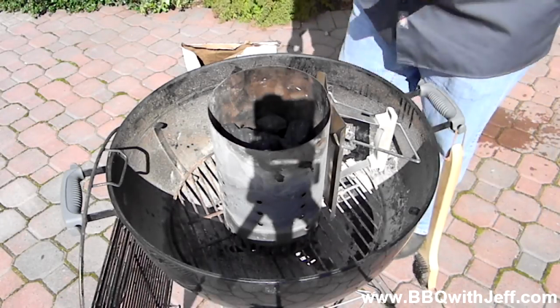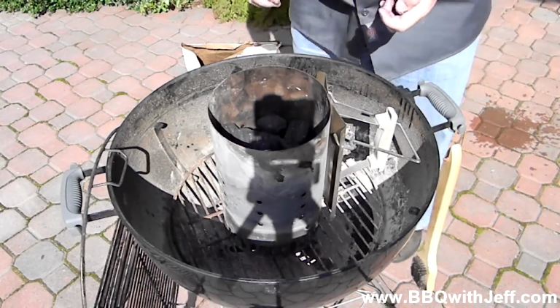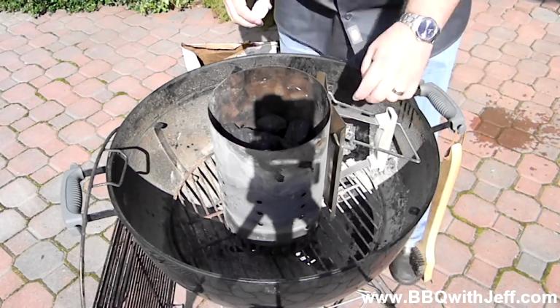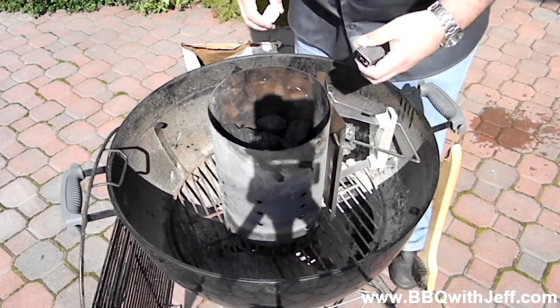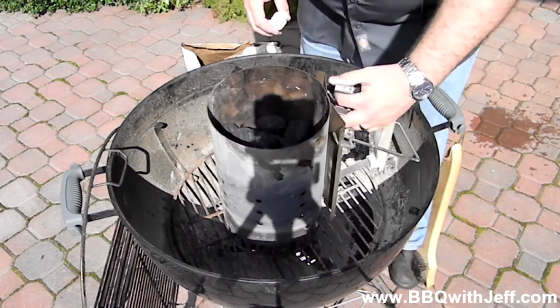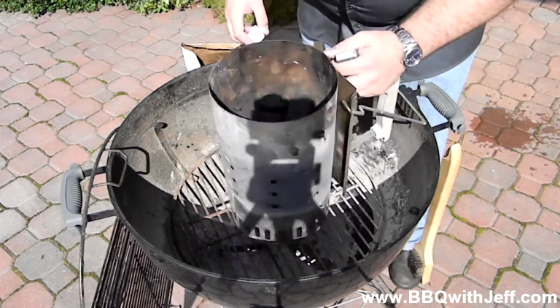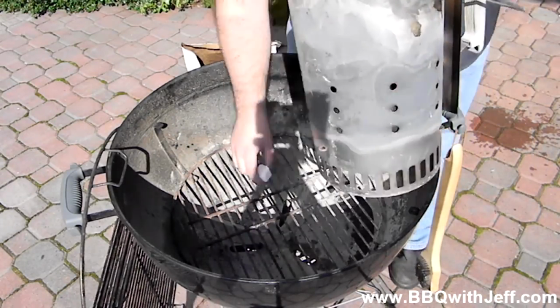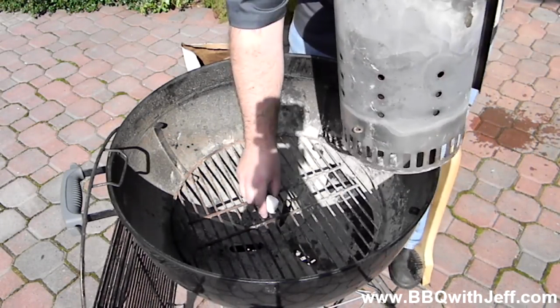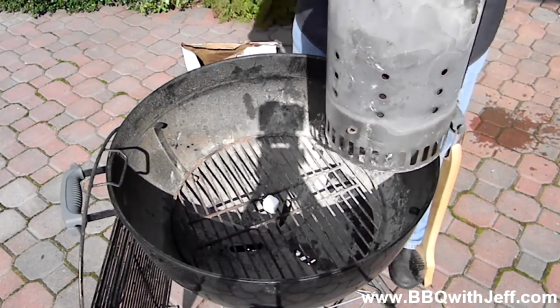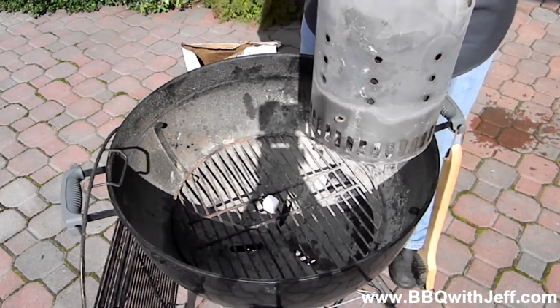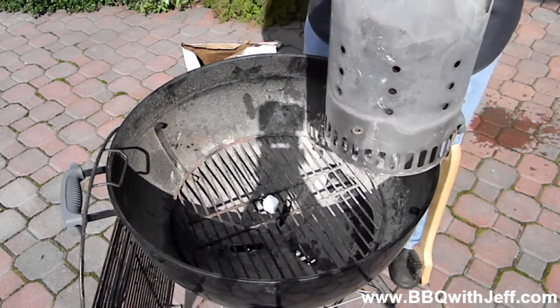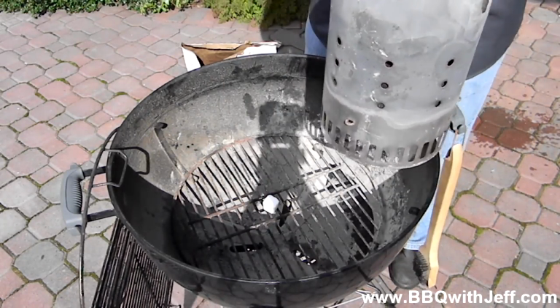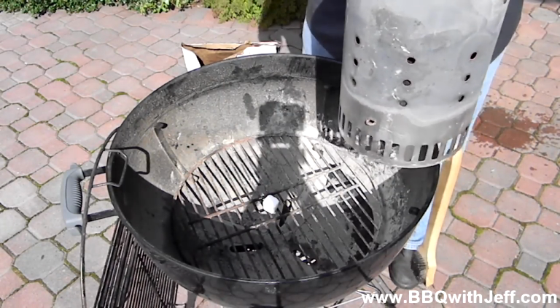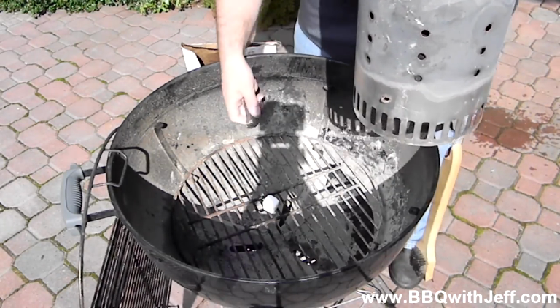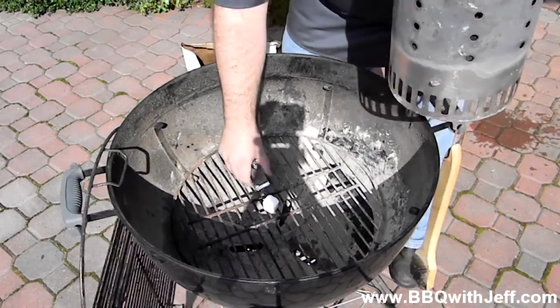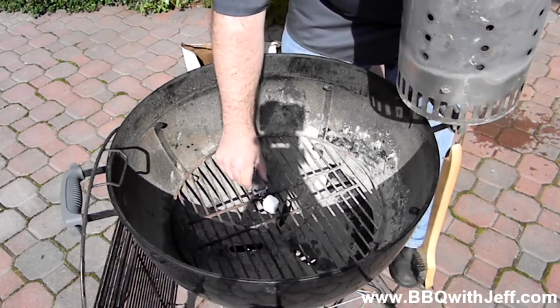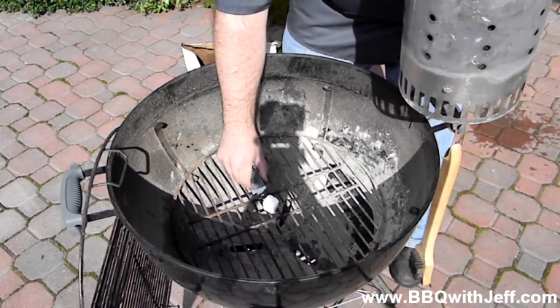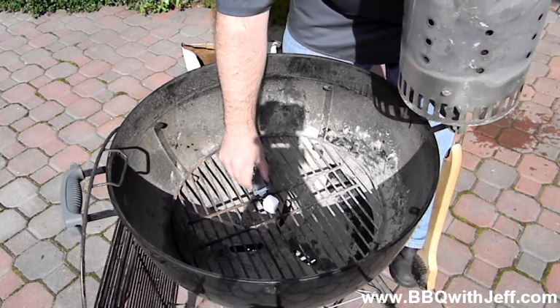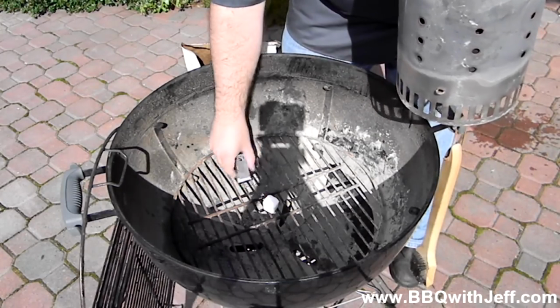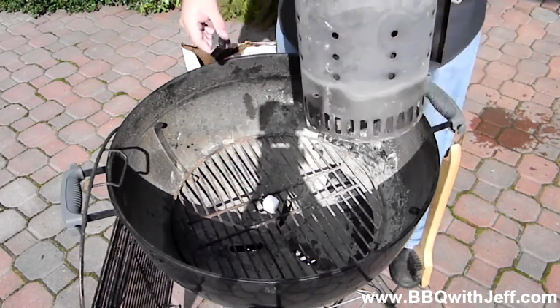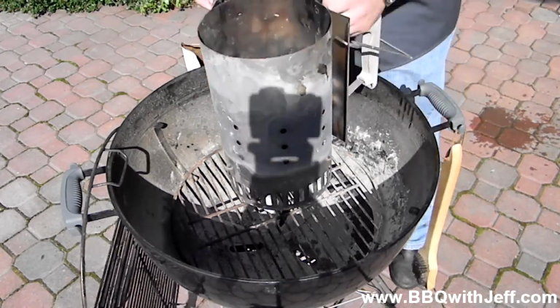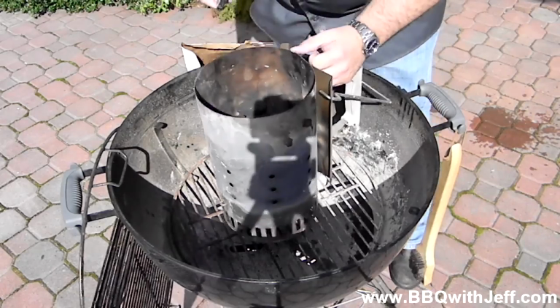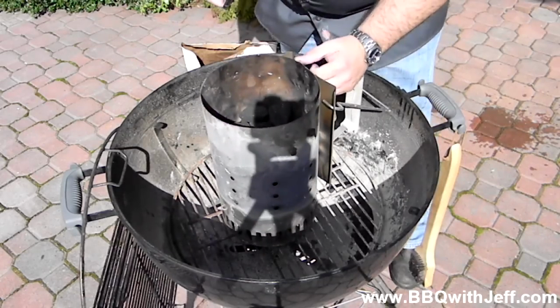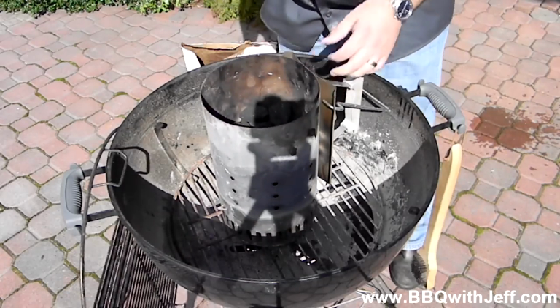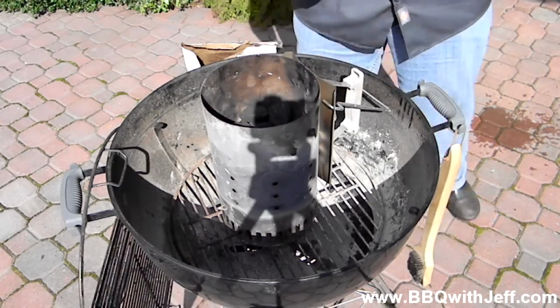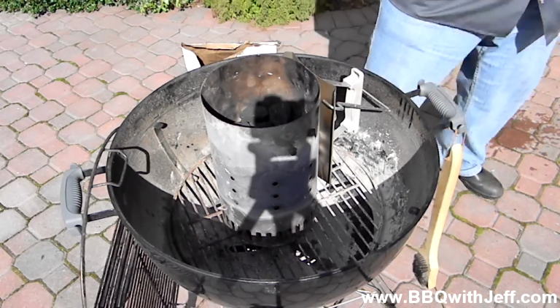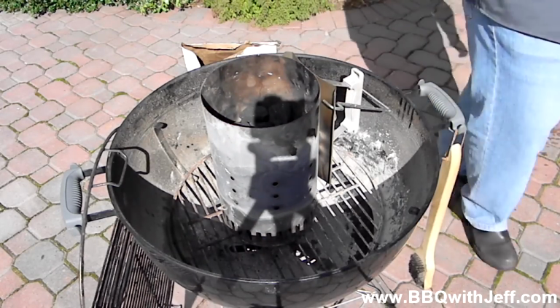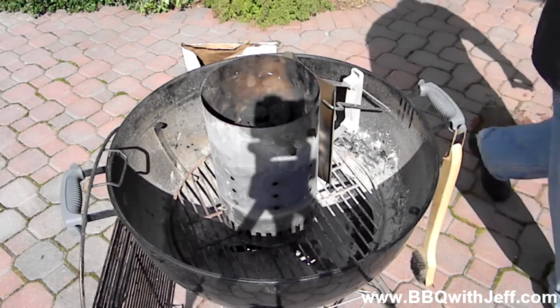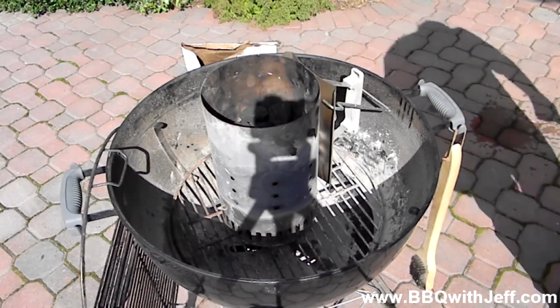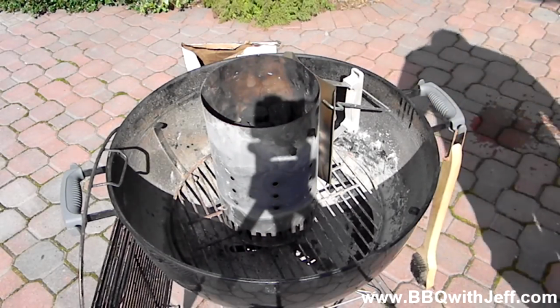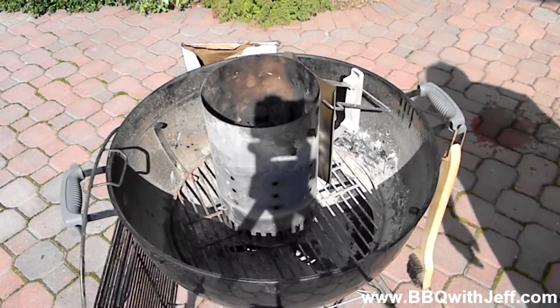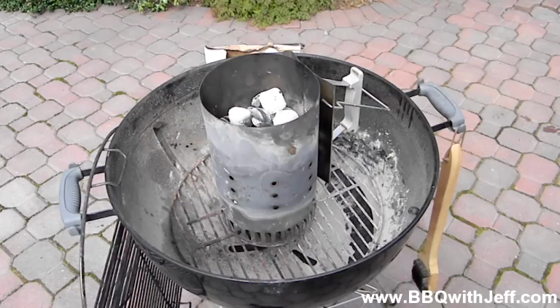So I'm going to light my charcoal chimney here. I've got about 40 to 50 briquettes in the charcoal chimney. I'll get that lit and get it good ashed over and ready to cook on. And here we are 15 minutes later — it's all ready to rock.